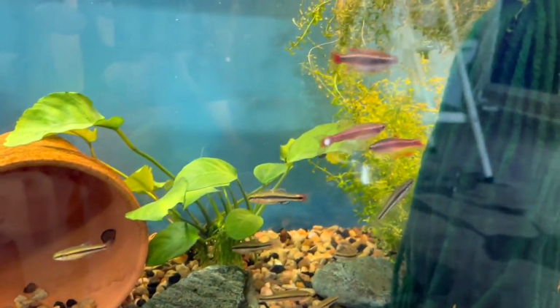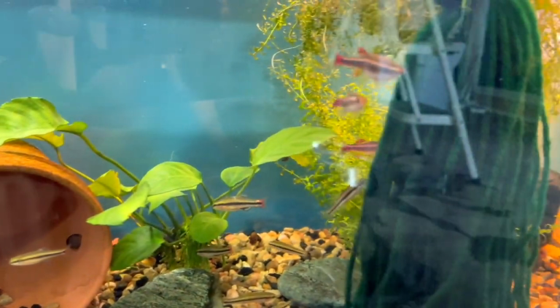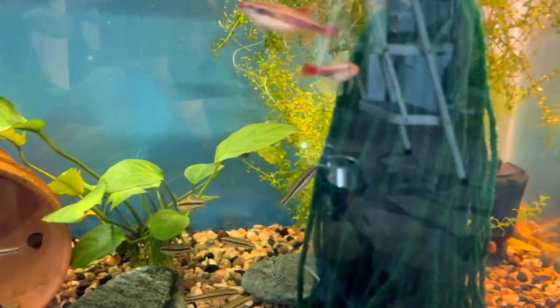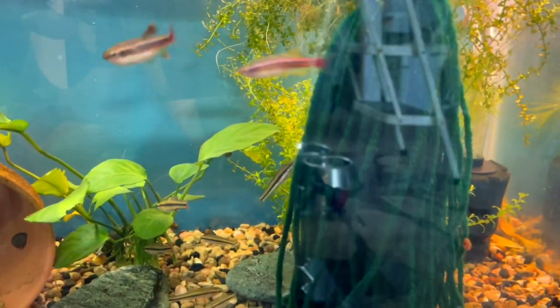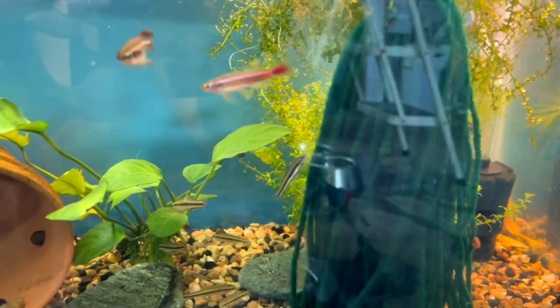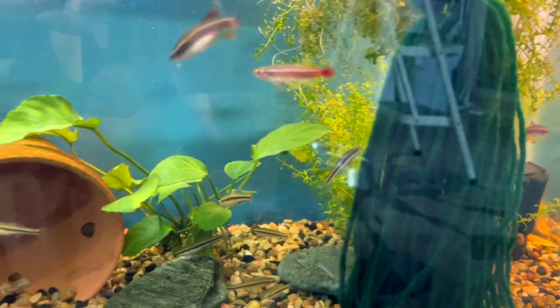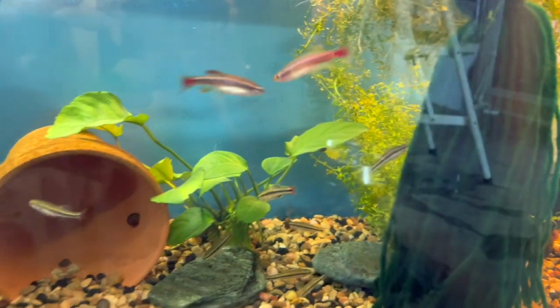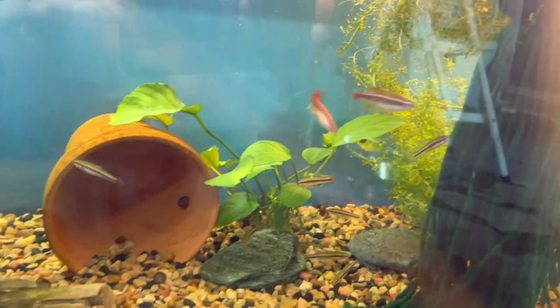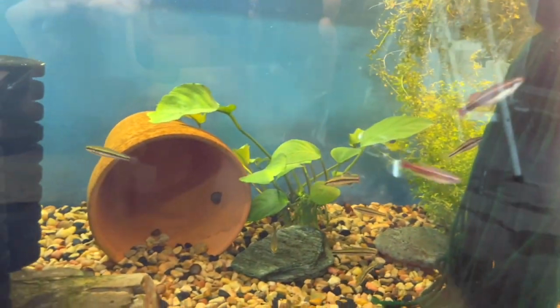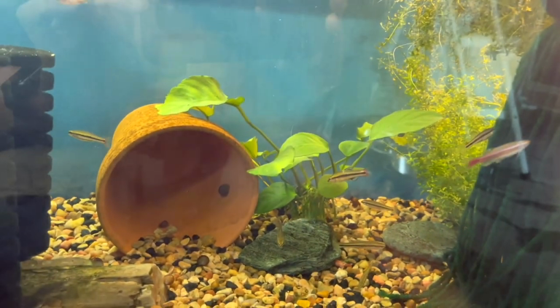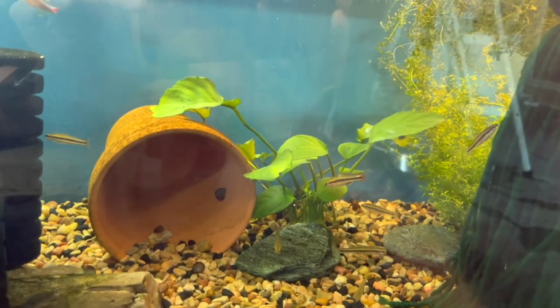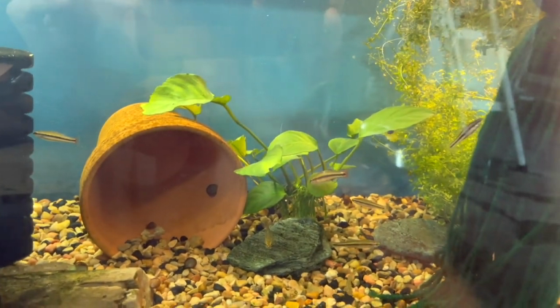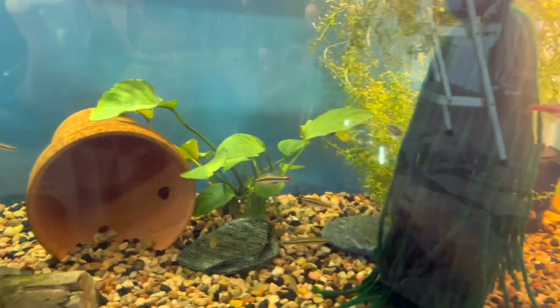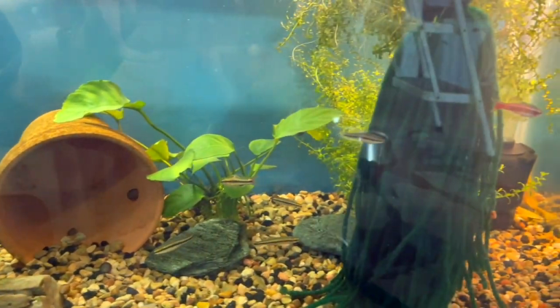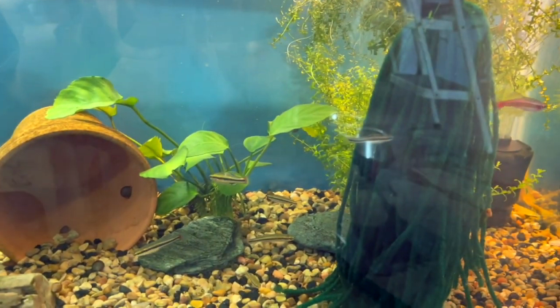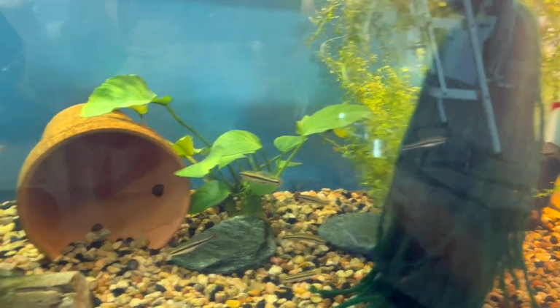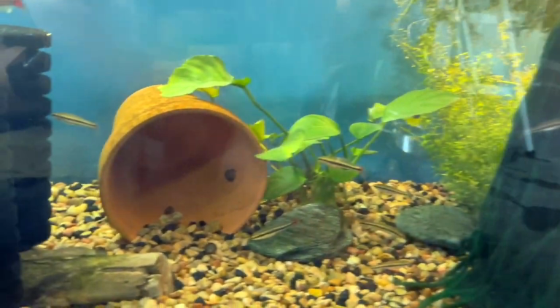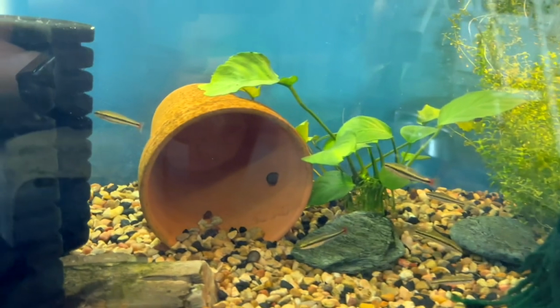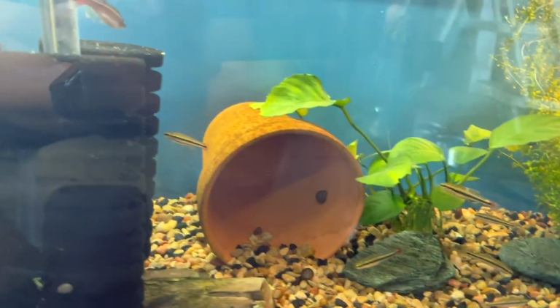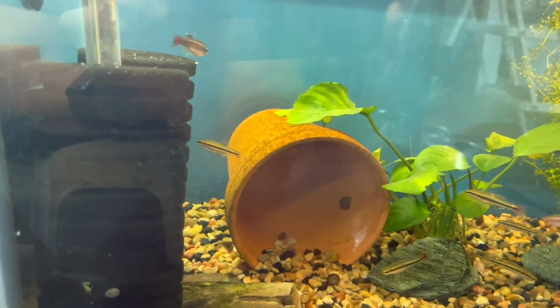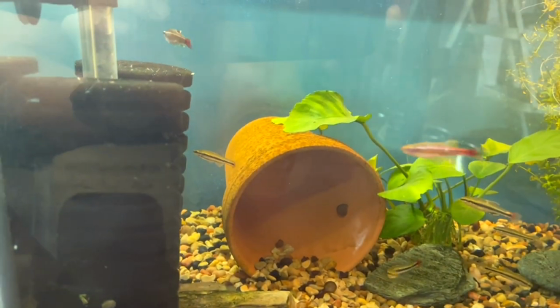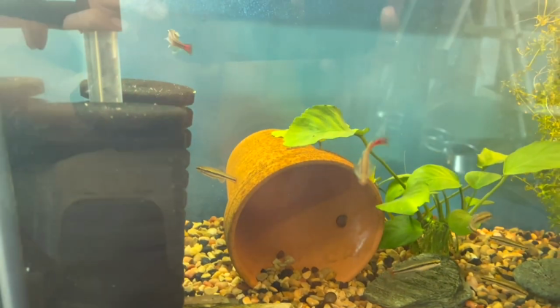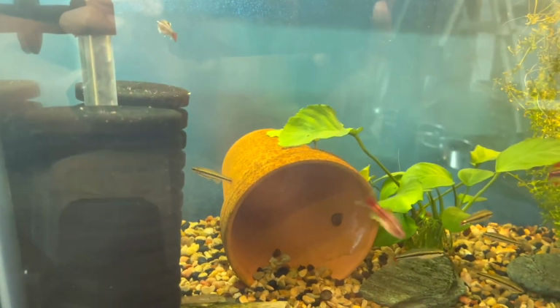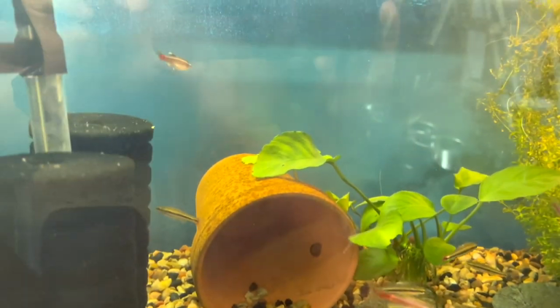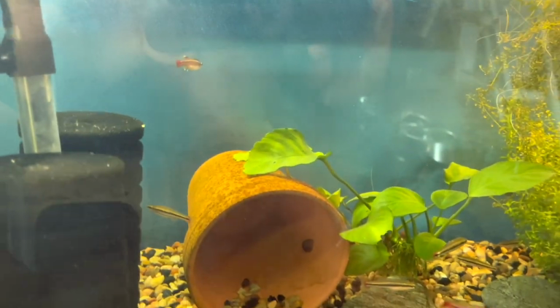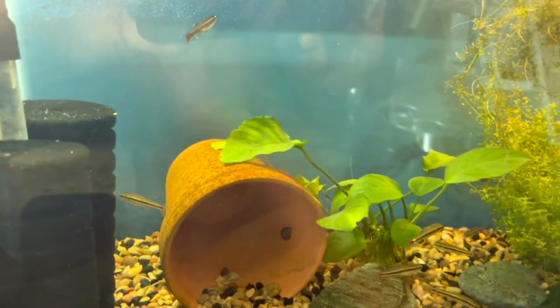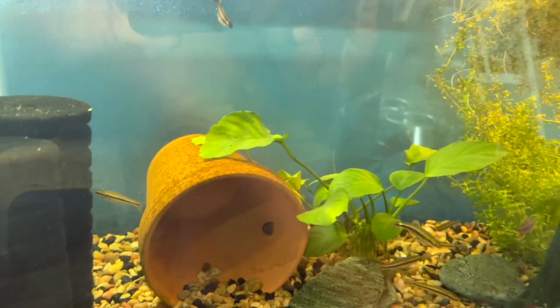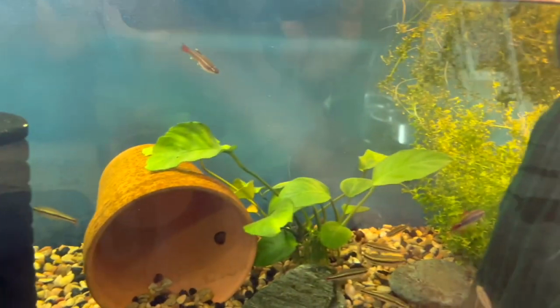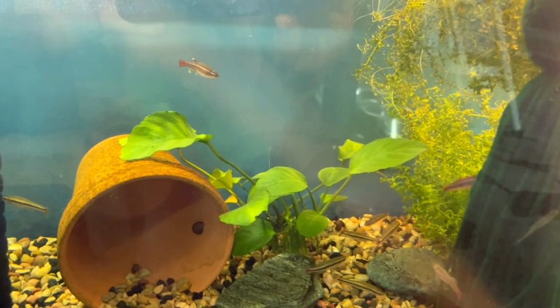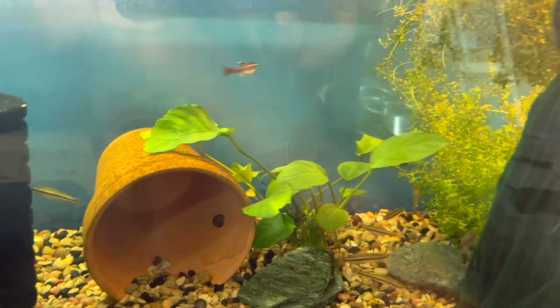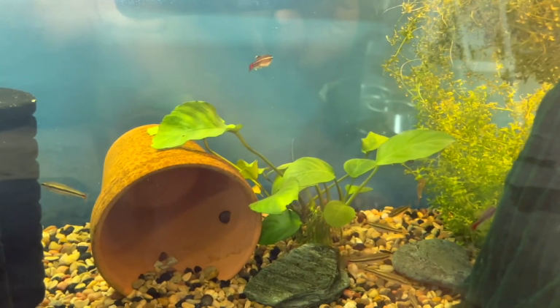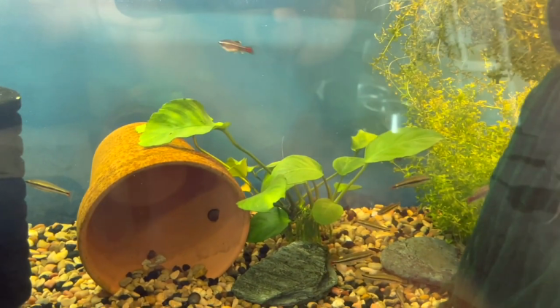I've got a pair of each in here. I'll be giving them their own tank once I can set one up — I actually wasn't quite ready to receive all these different pairs.